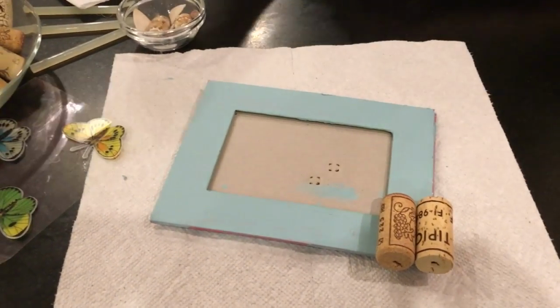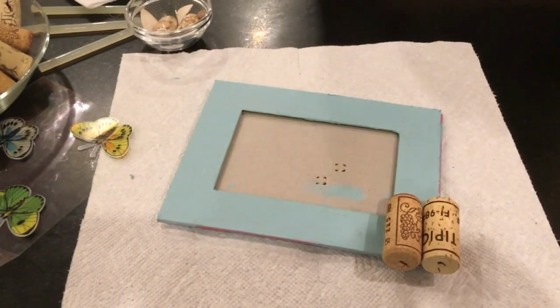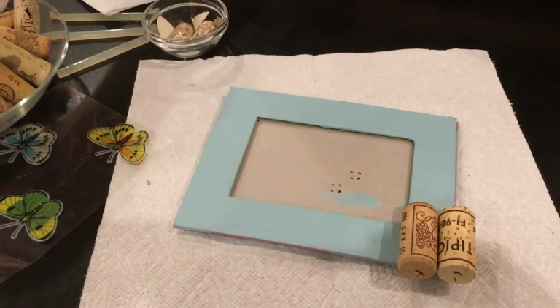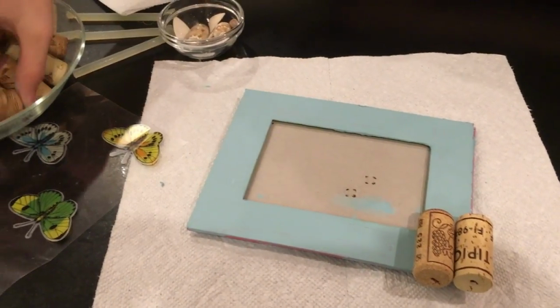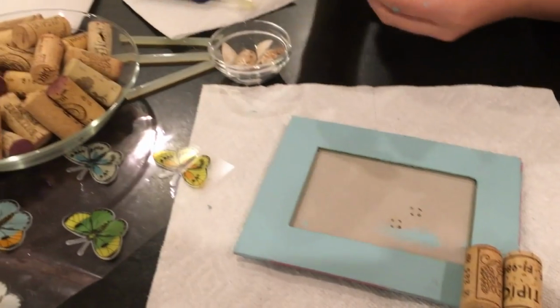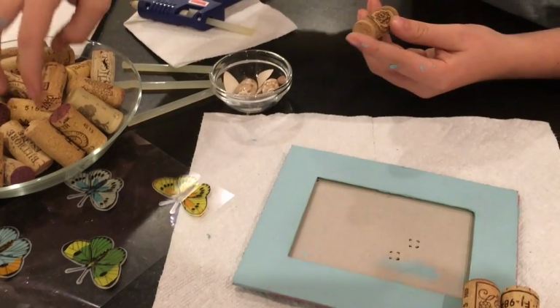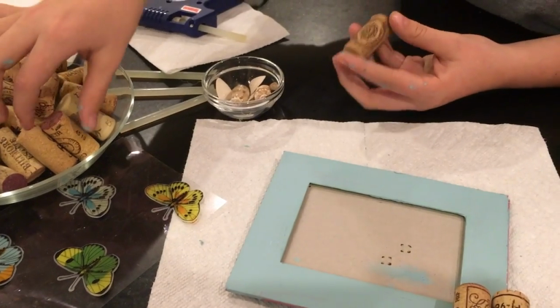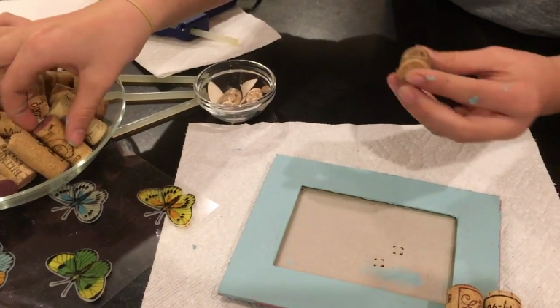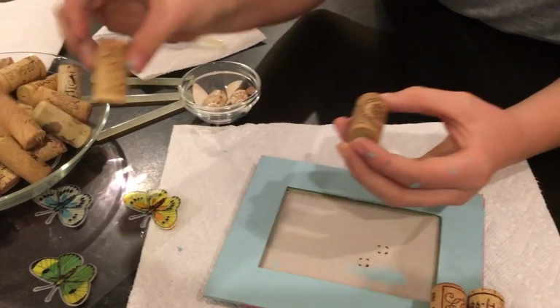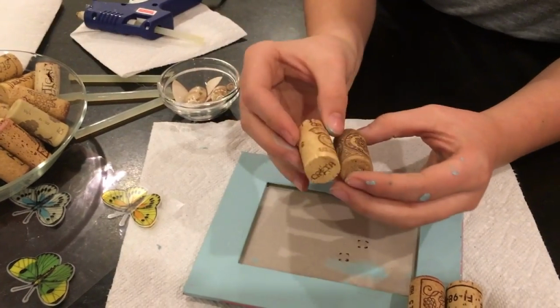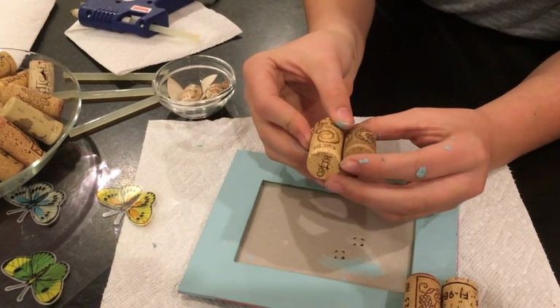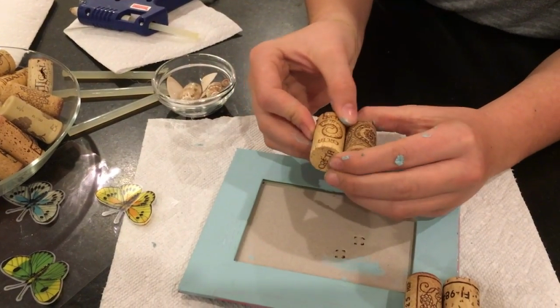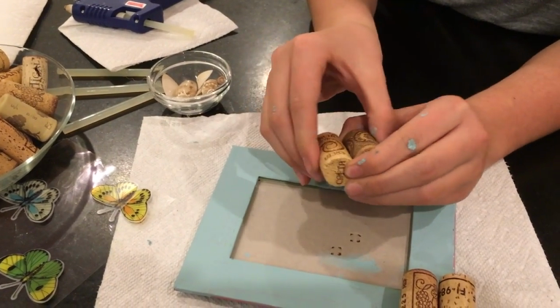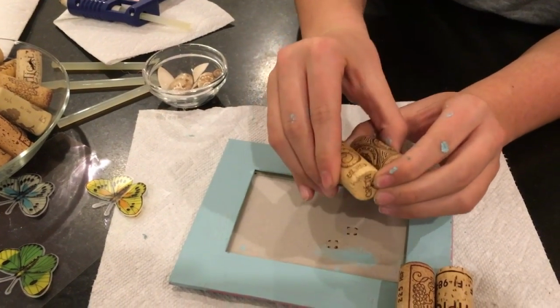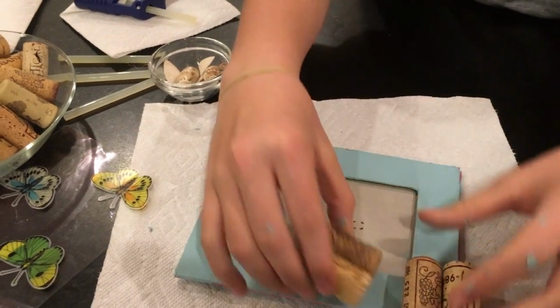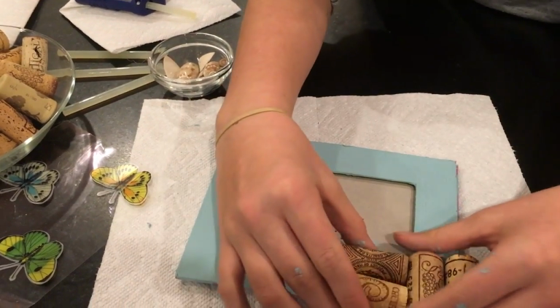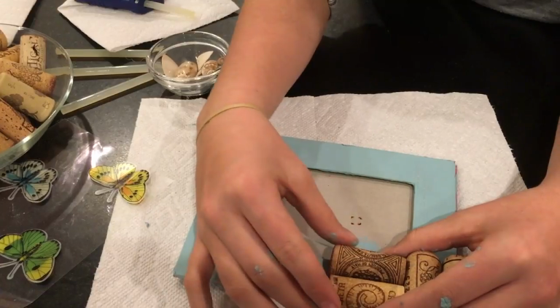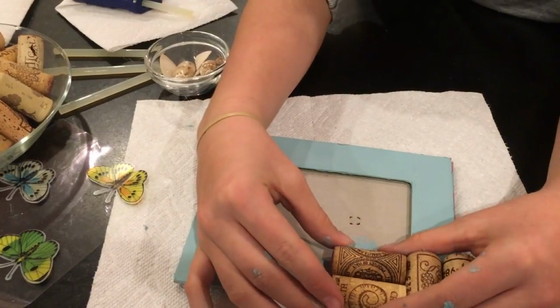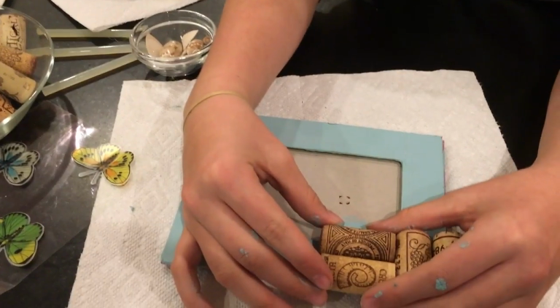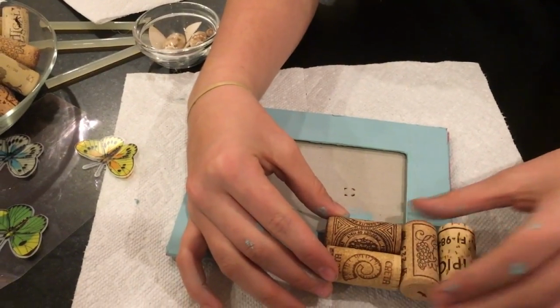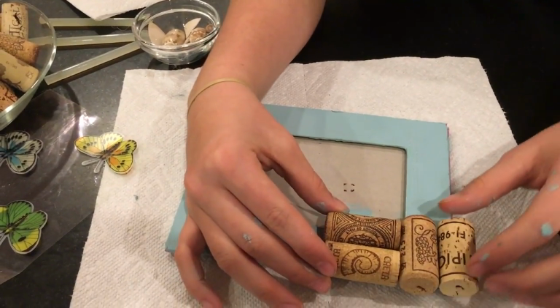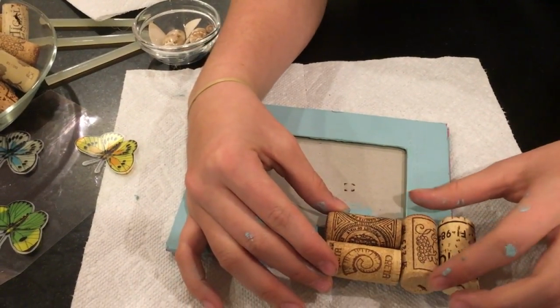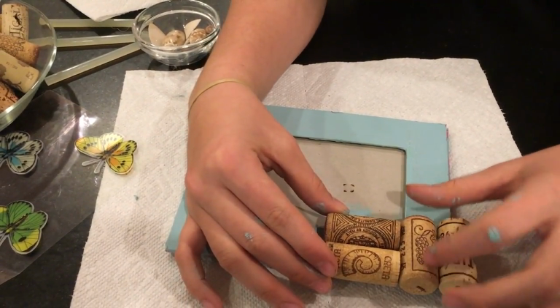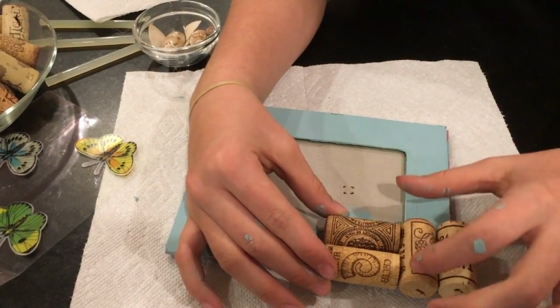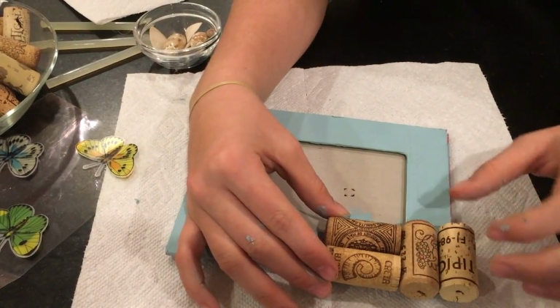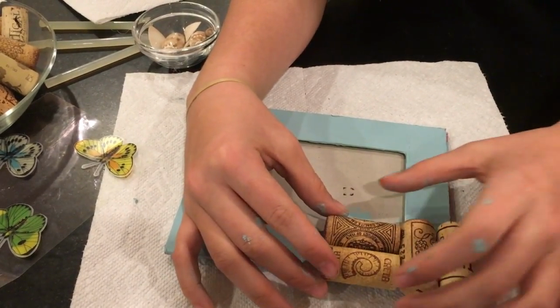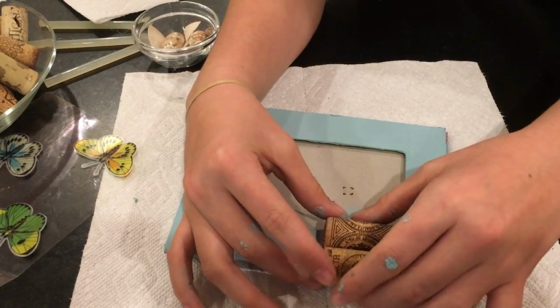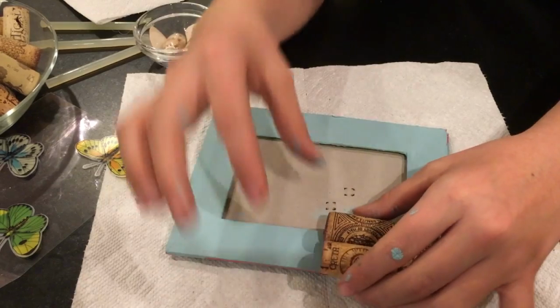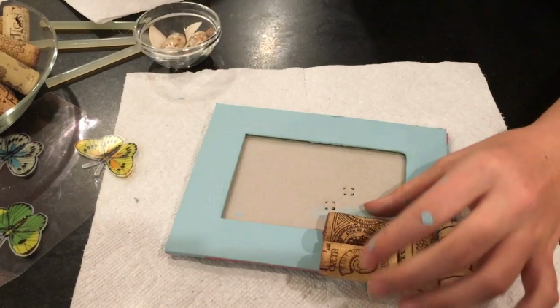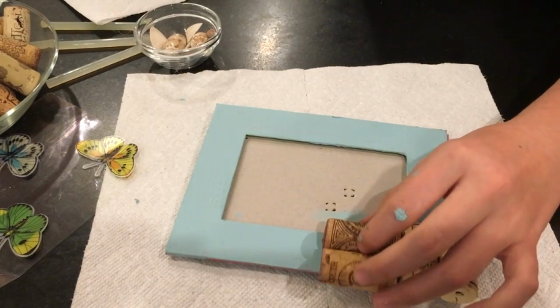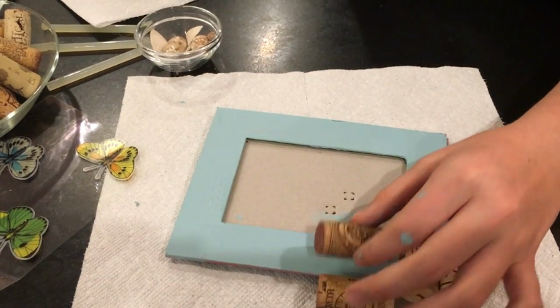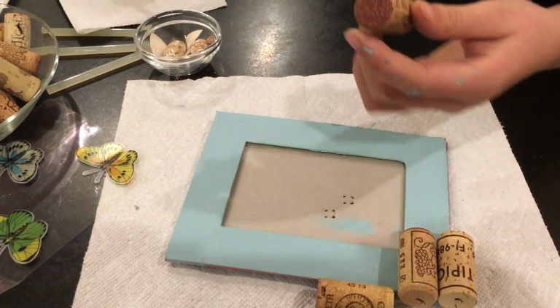For the next part, take two more corks that are about the same length as those and put them on horizontally. Try to make them align with these as much as possible, and remember they will hang off the sides.